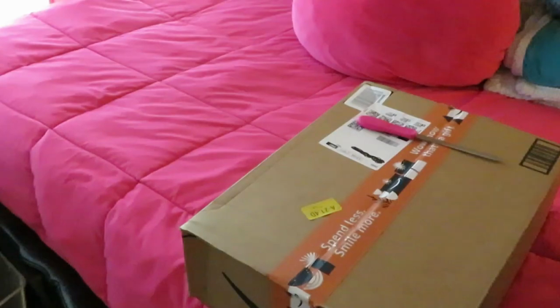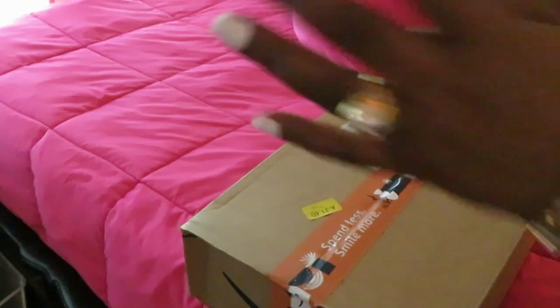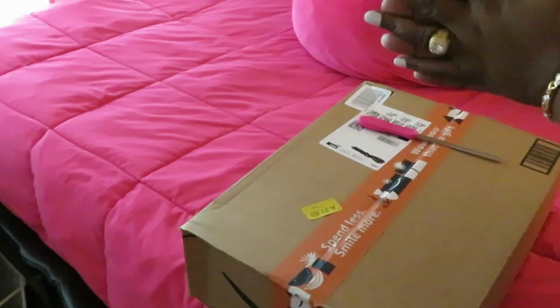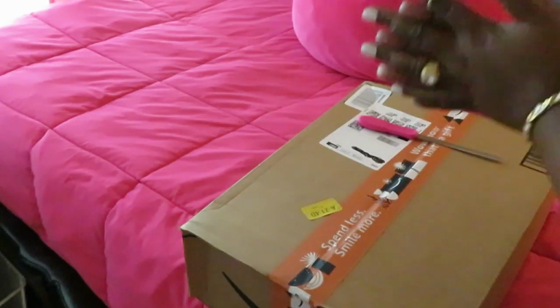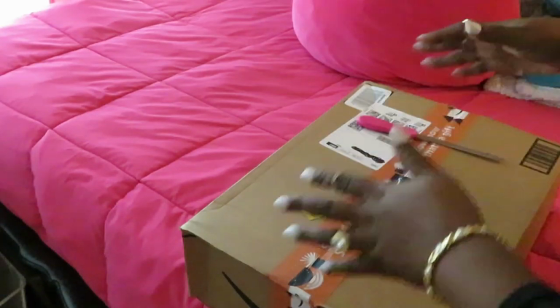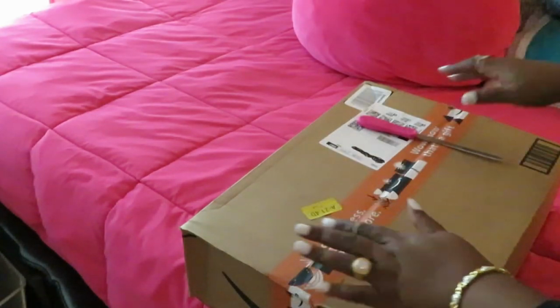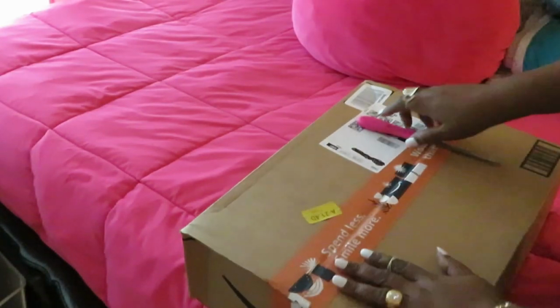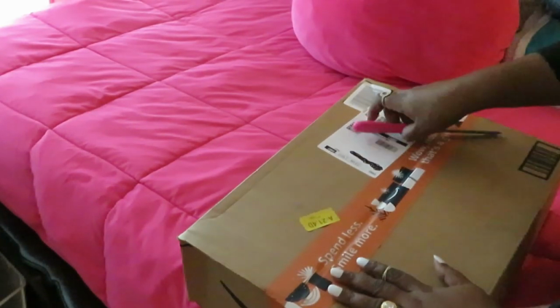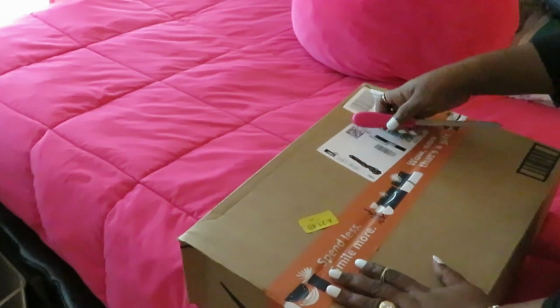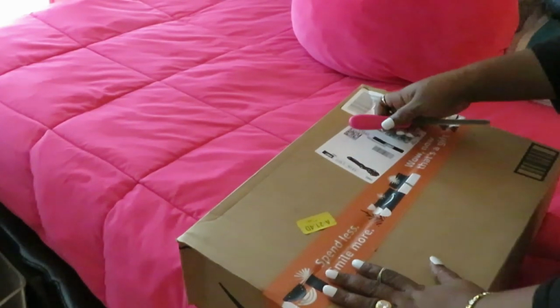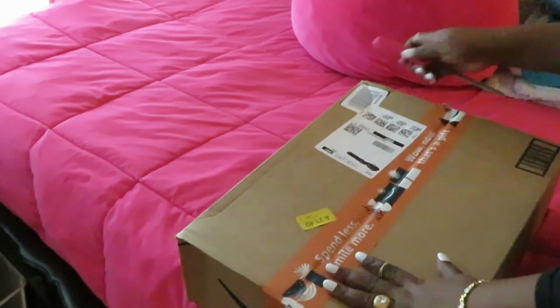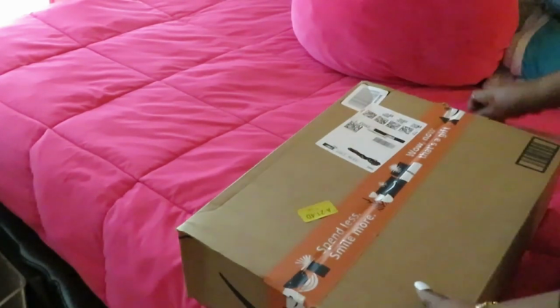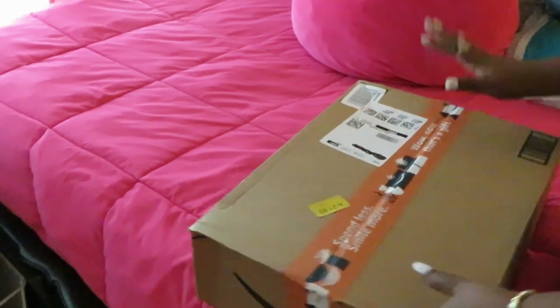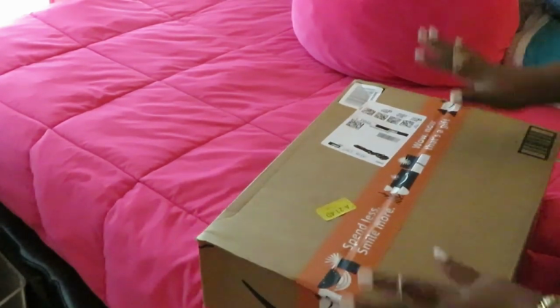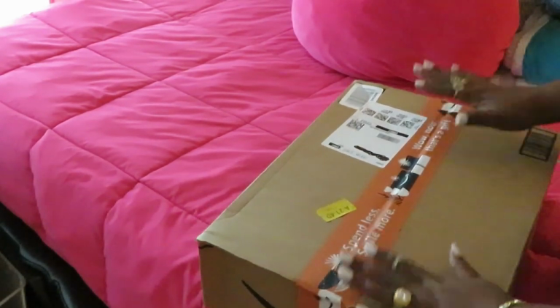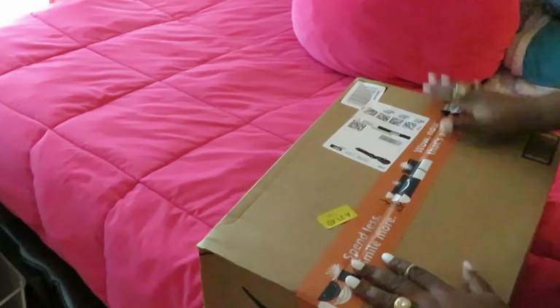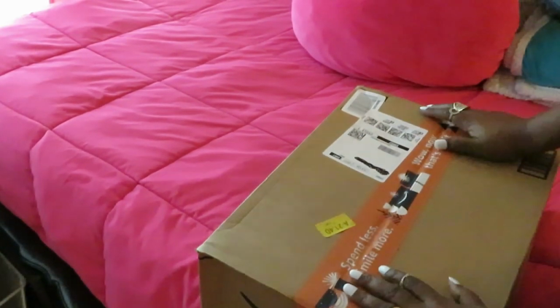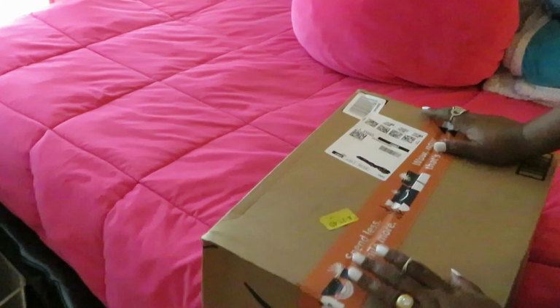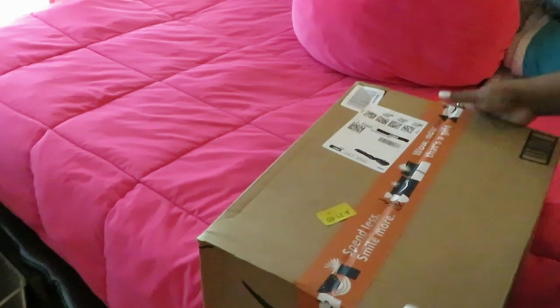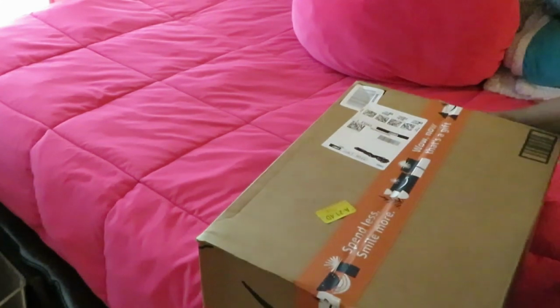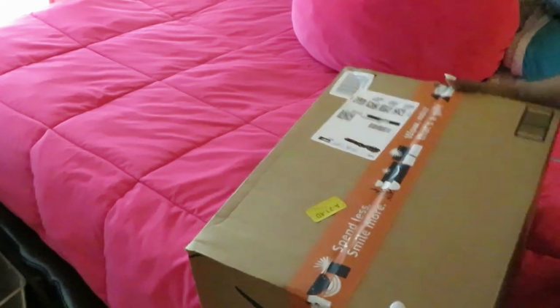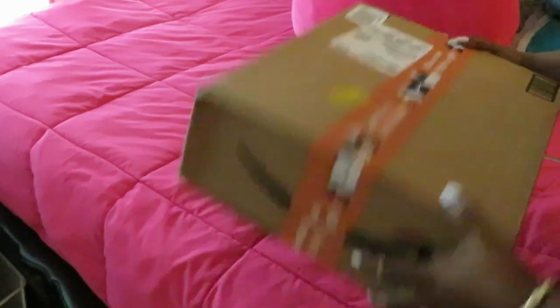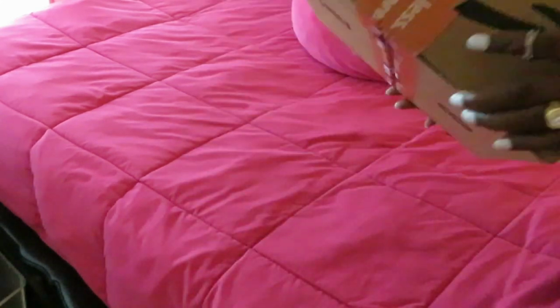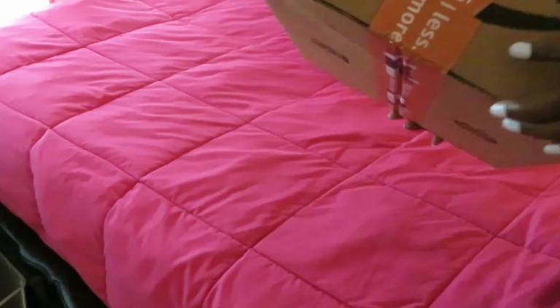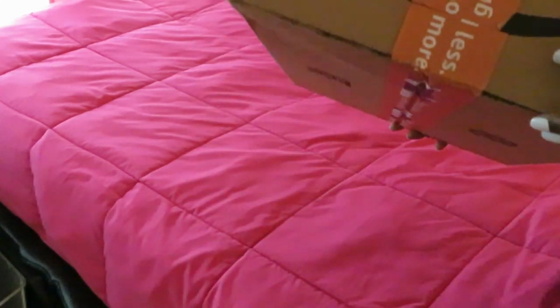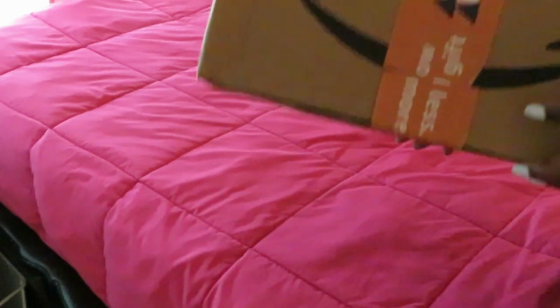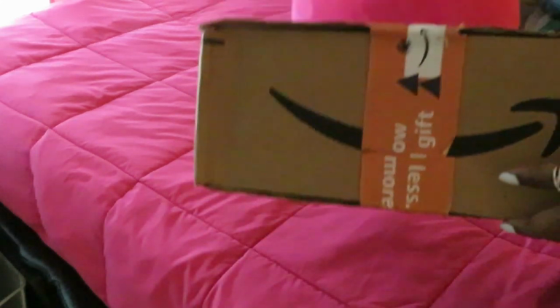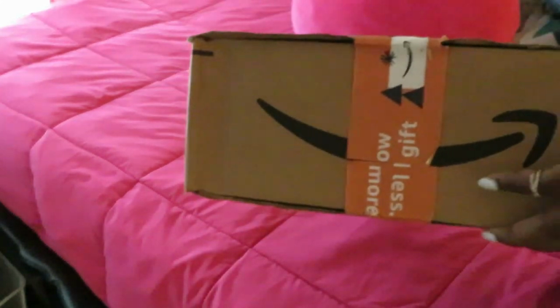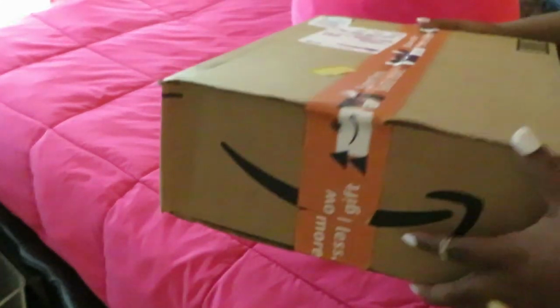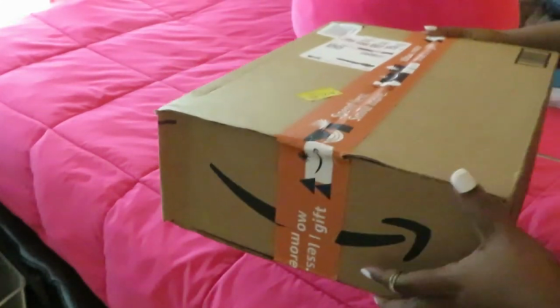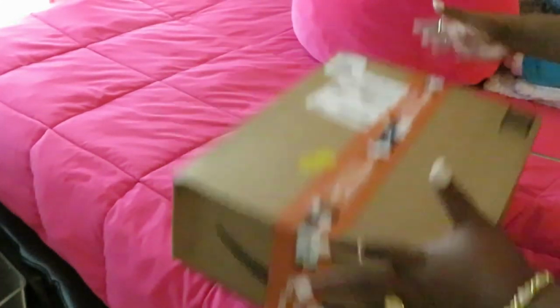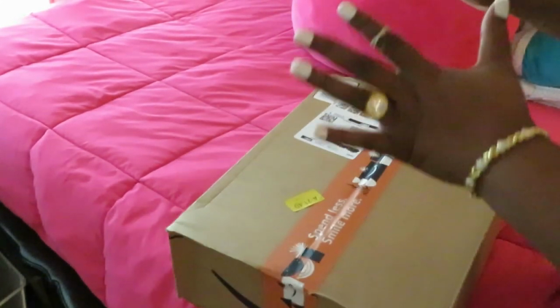Hey guys, it is Arika Misha and today we are doing my favorite thing to do — we are doing another Amazon unboxing.